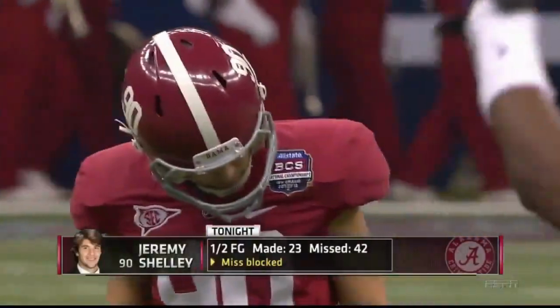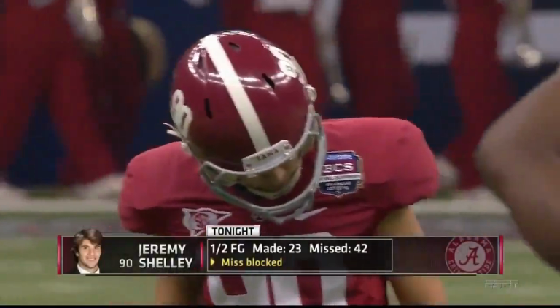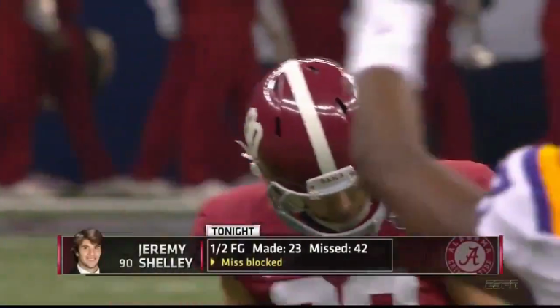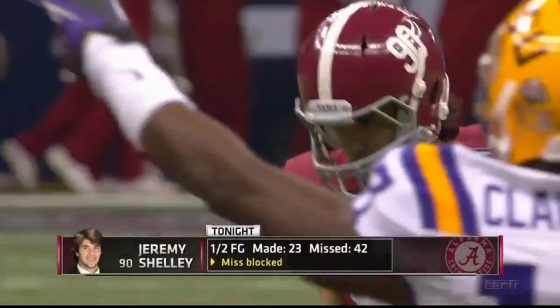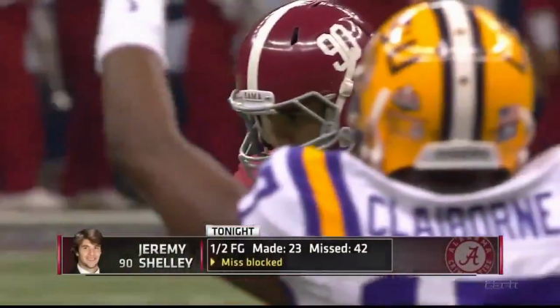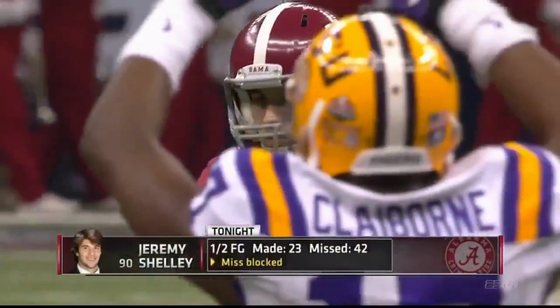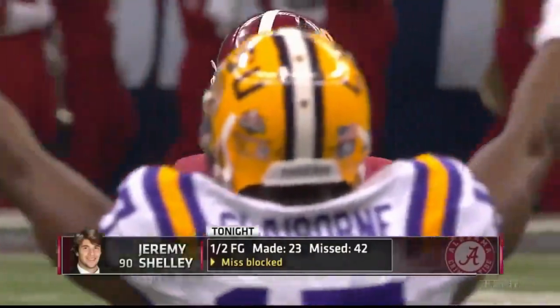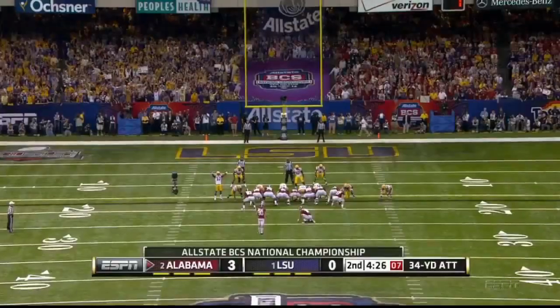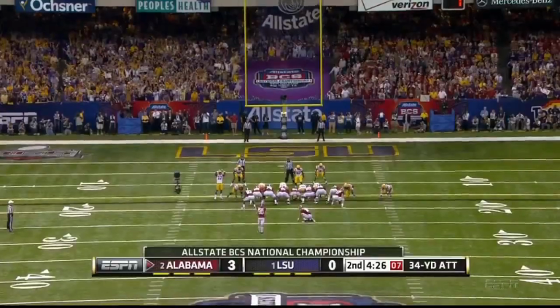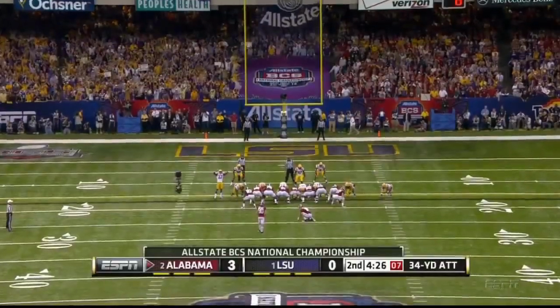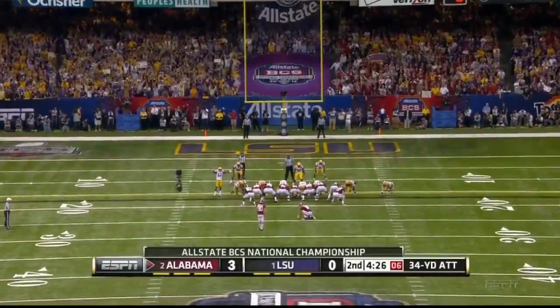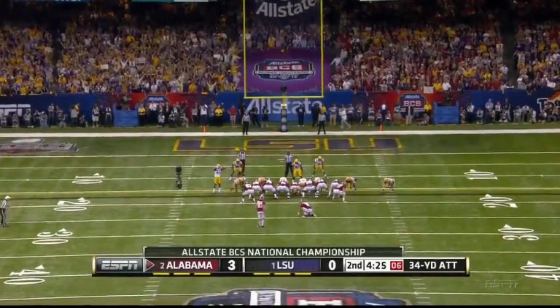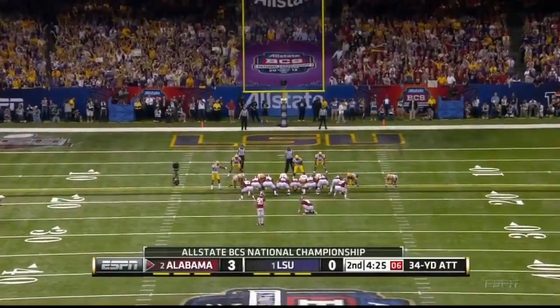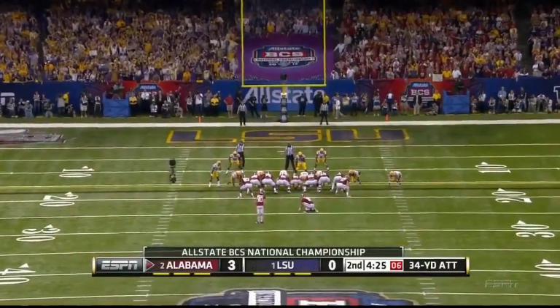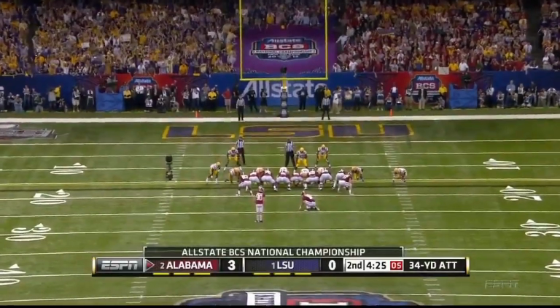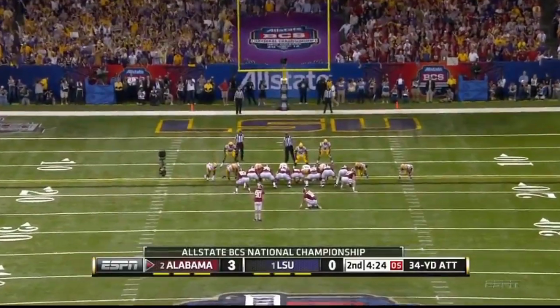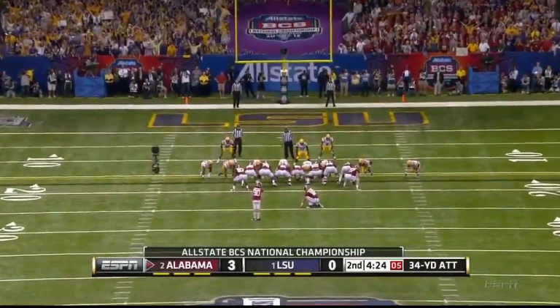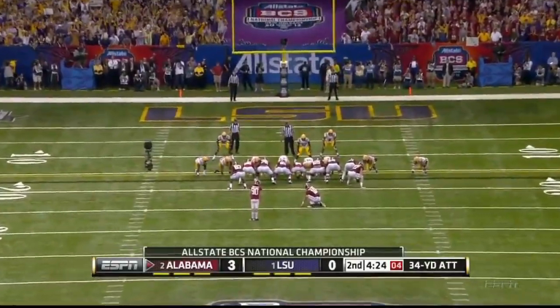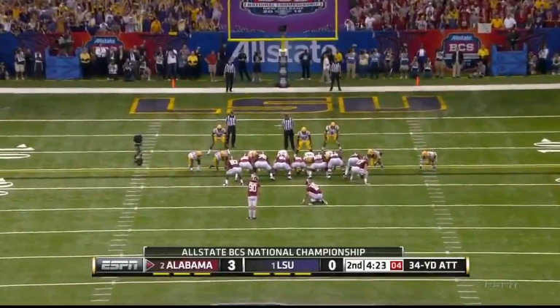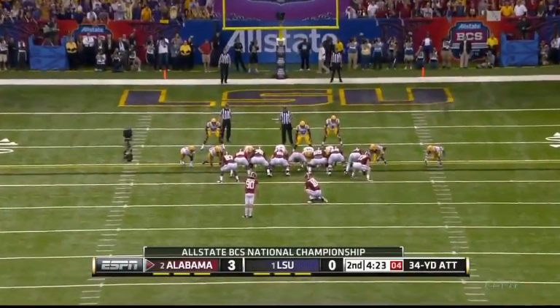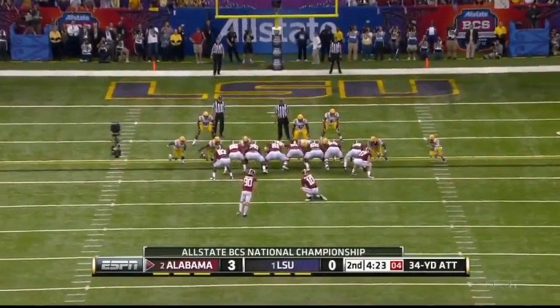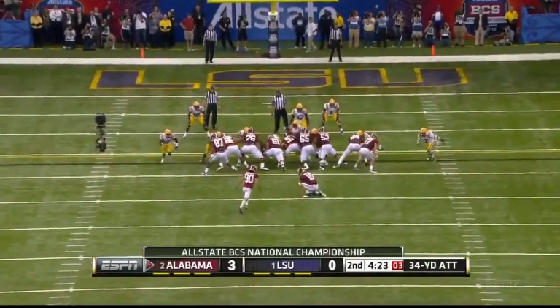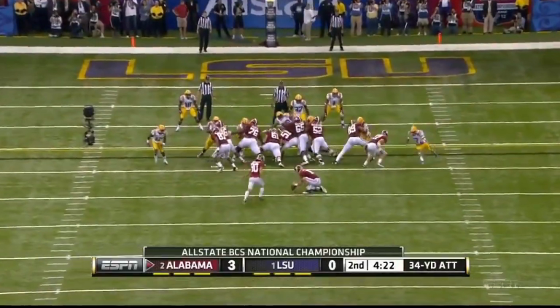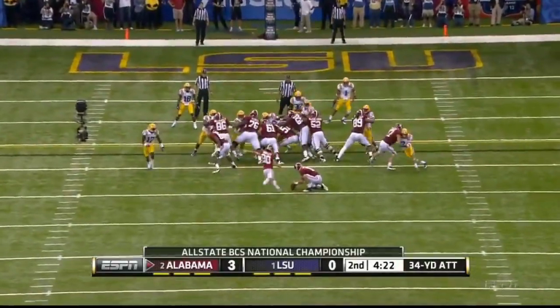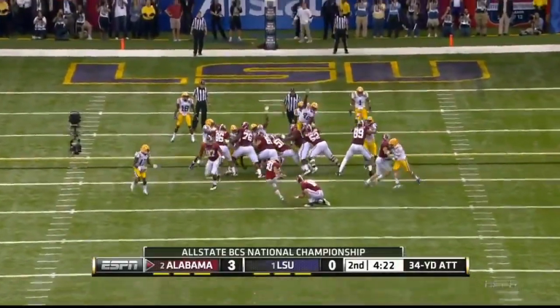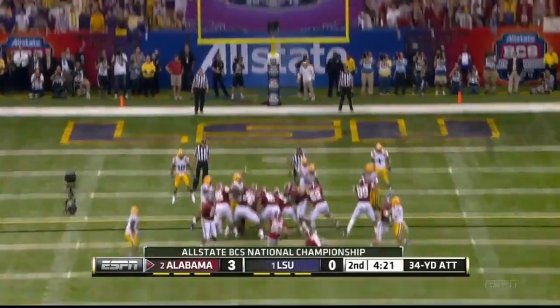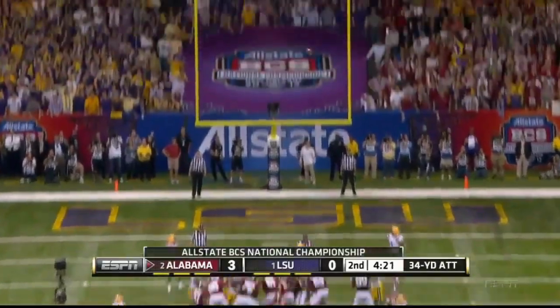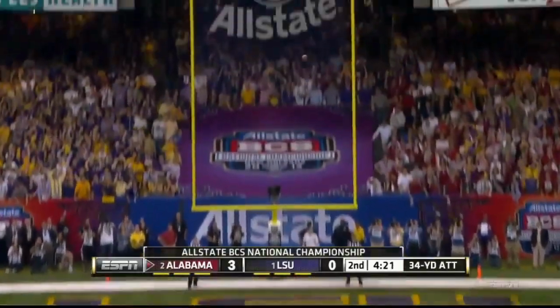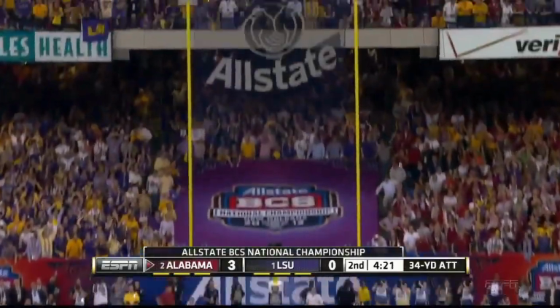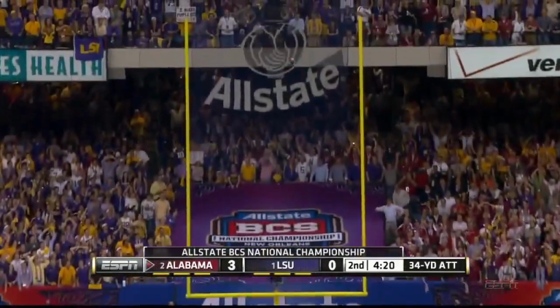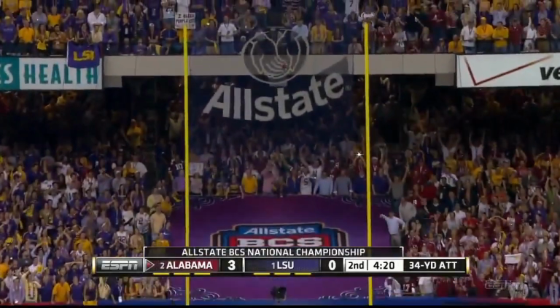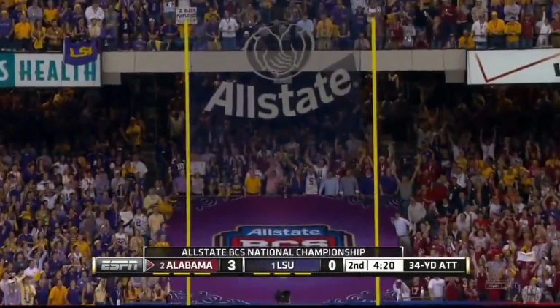Lacey is run down short of the first down and Brockers makes another impact. This would be a 34-yard field goal. They have faked one earlier with their other kicker.